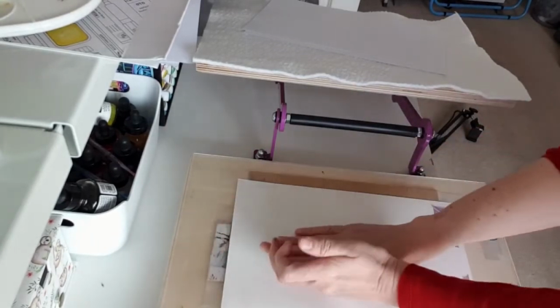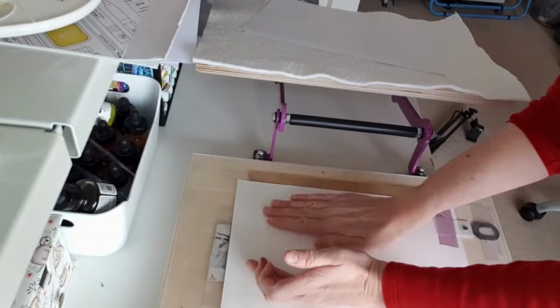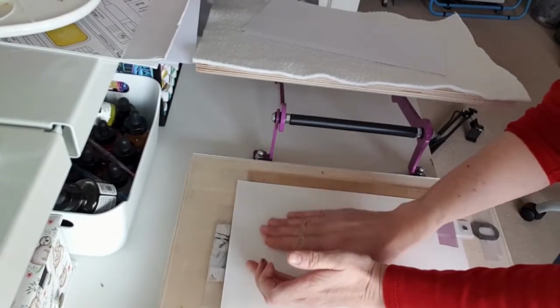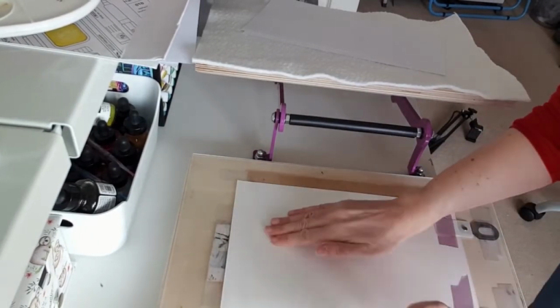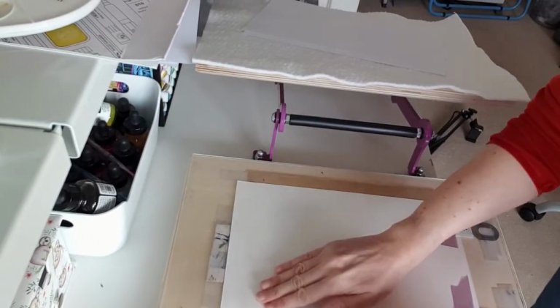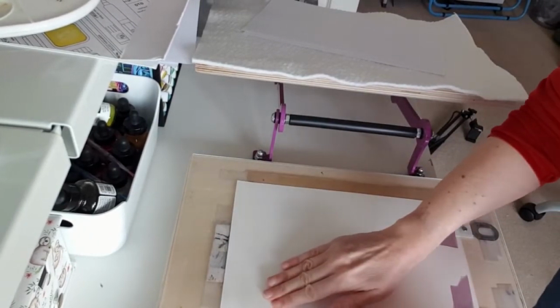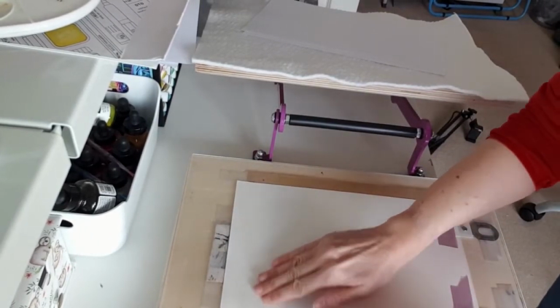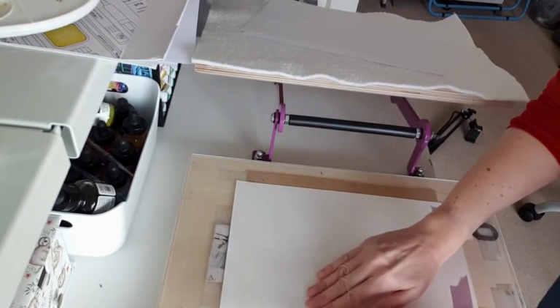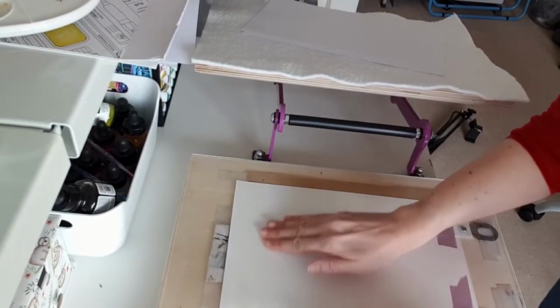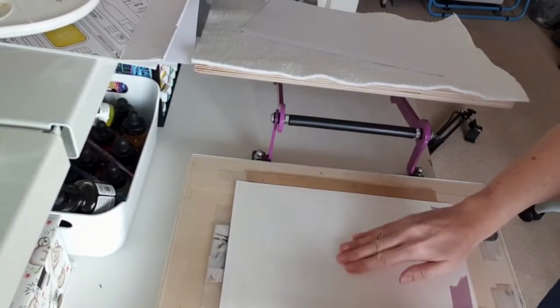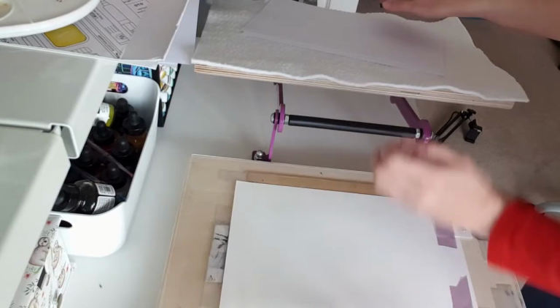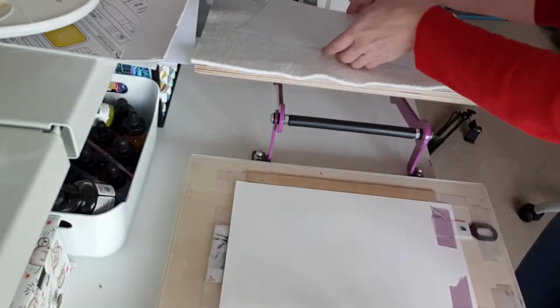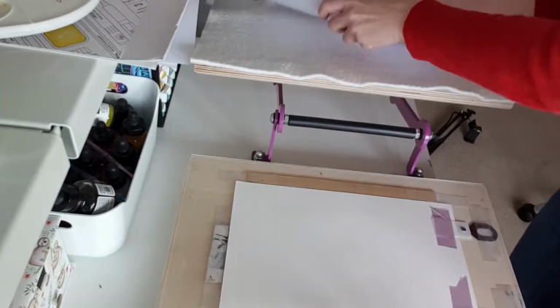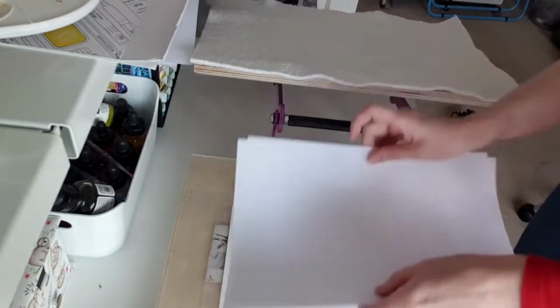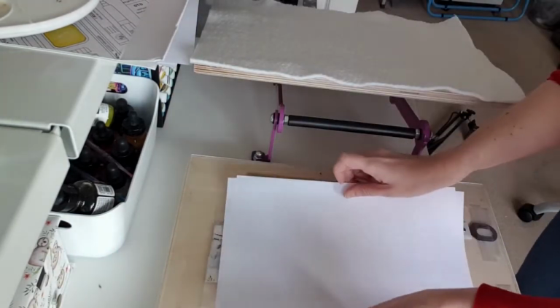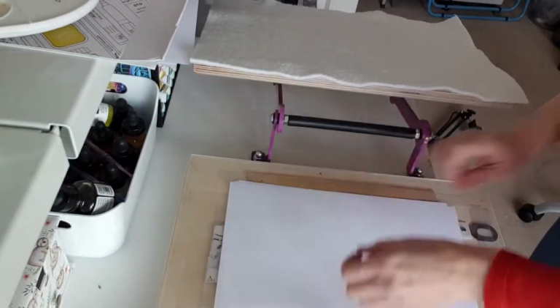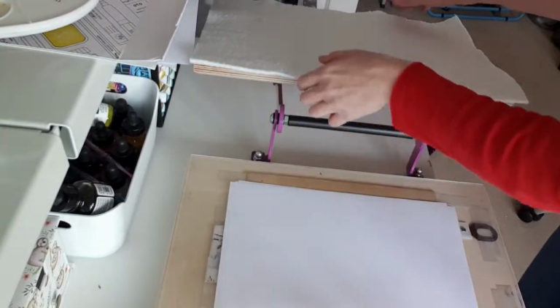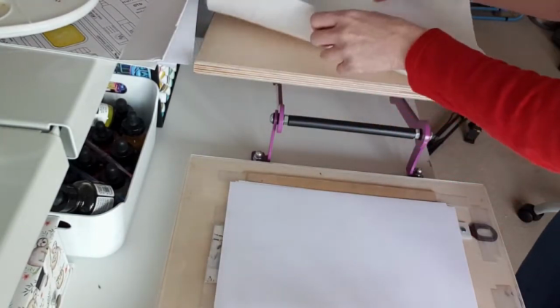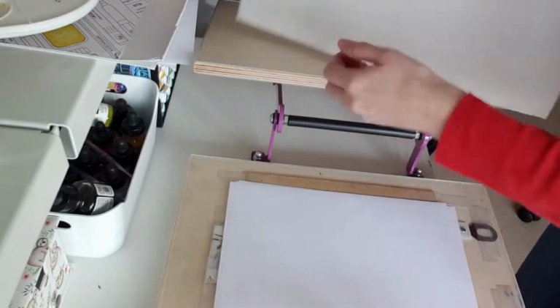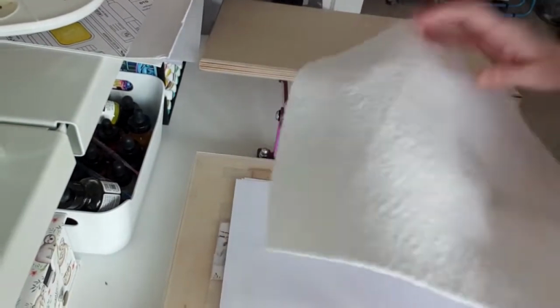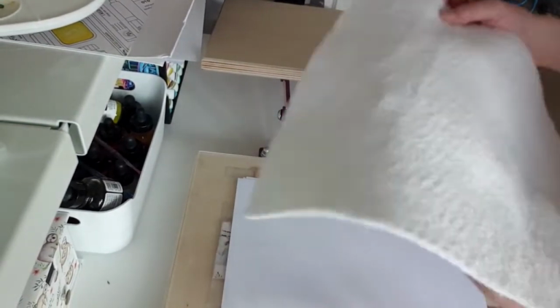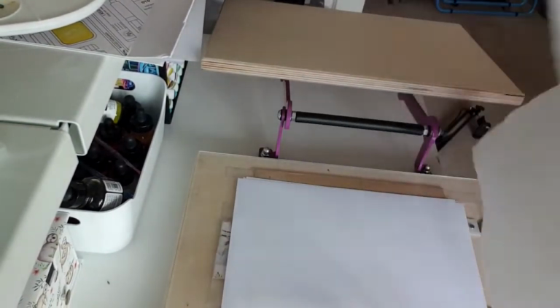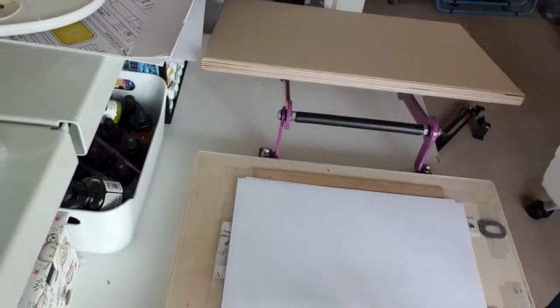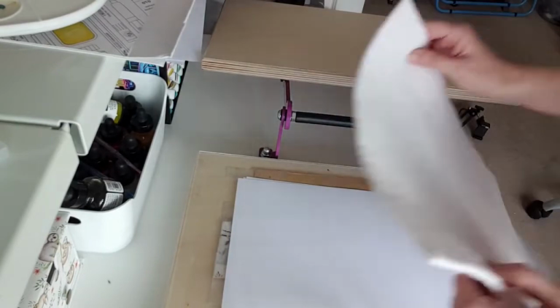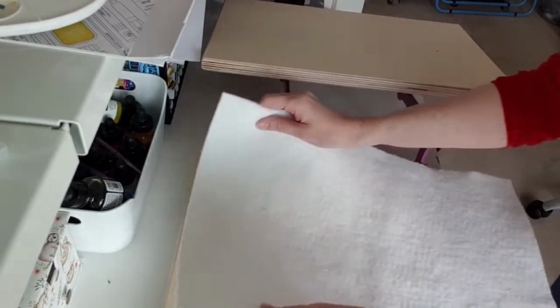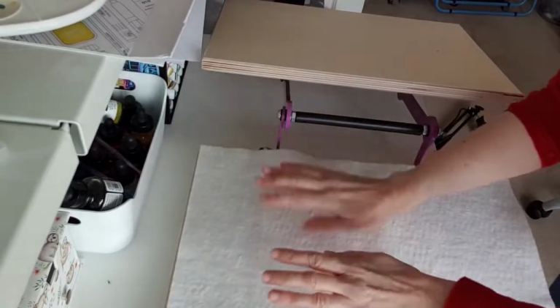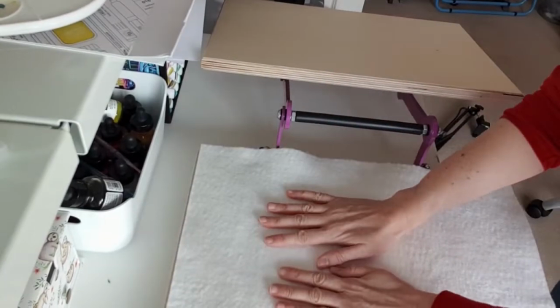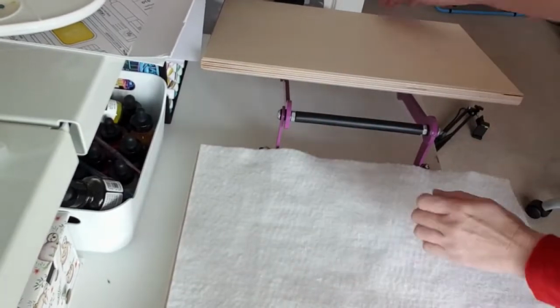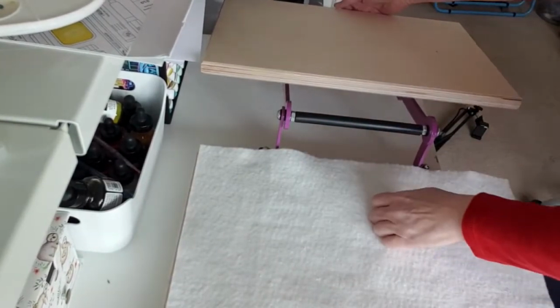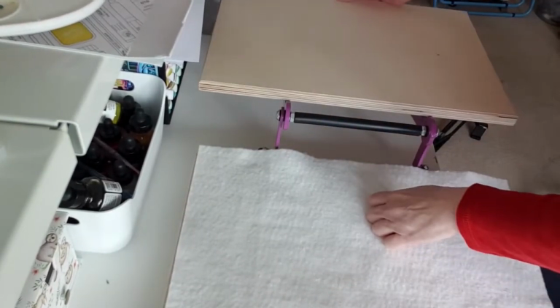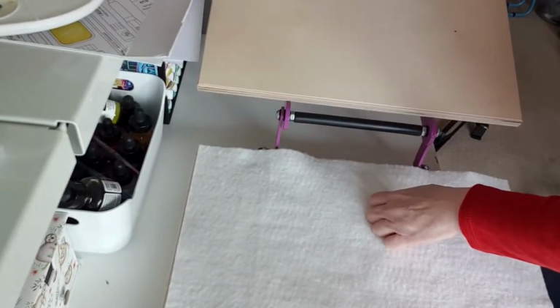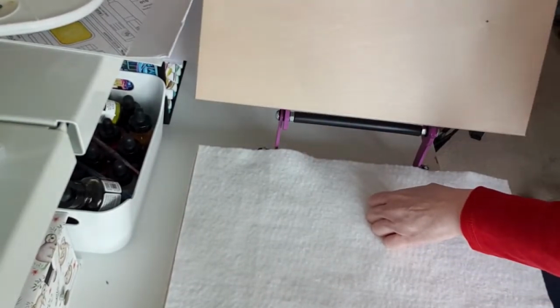I prefer the SD MasterCut which is more like rubber, and the easy carve and the blocks made by Speedball, though they are not that cheap. My printing setup works for me as you can always add more ink and keep printing, as you can see here.